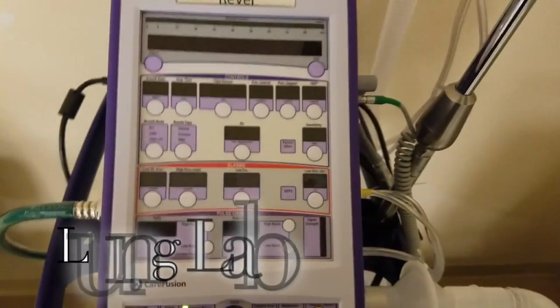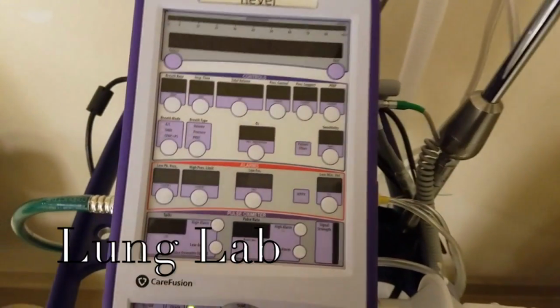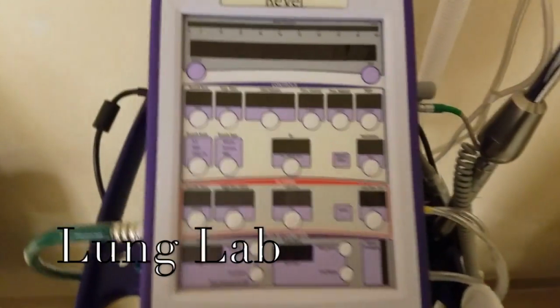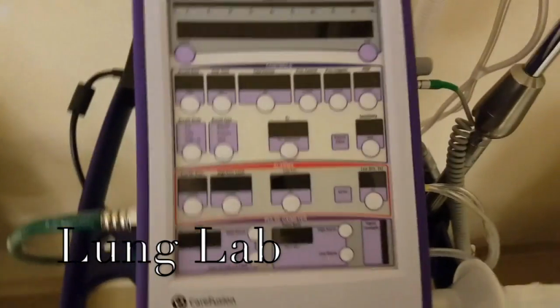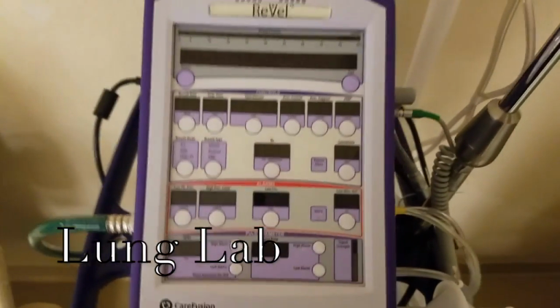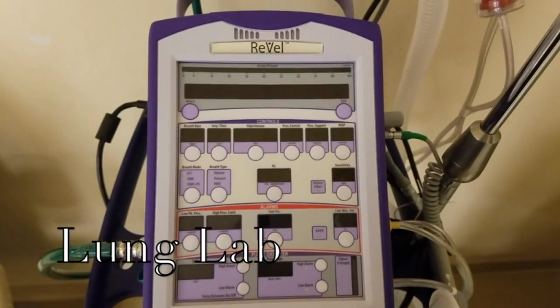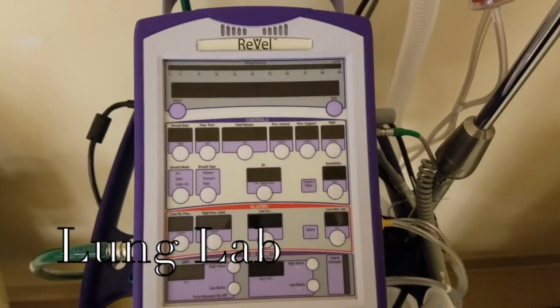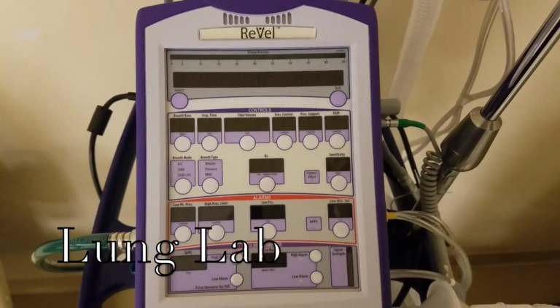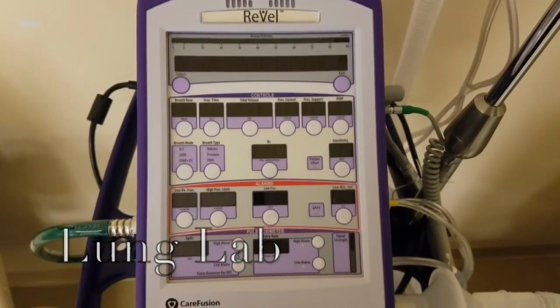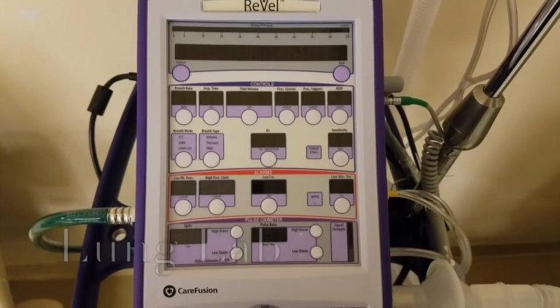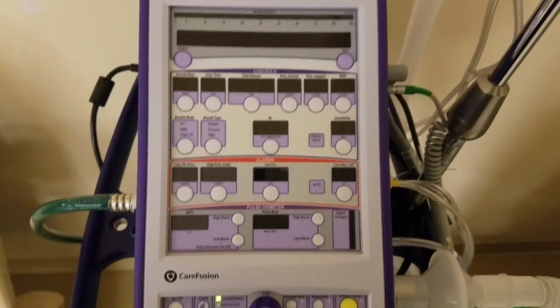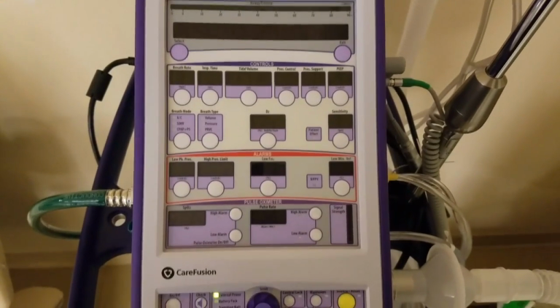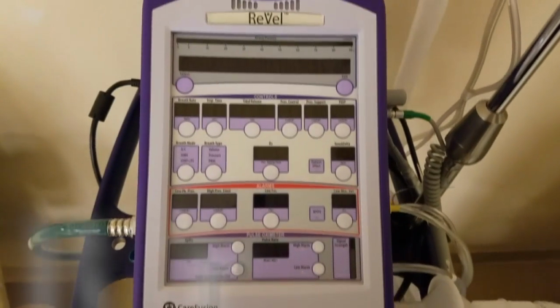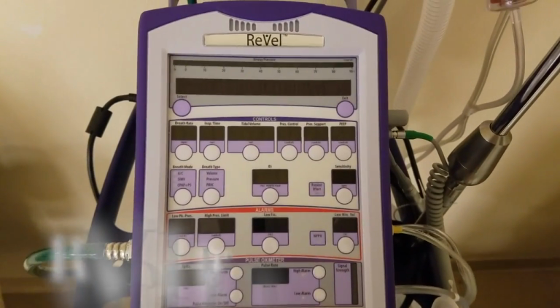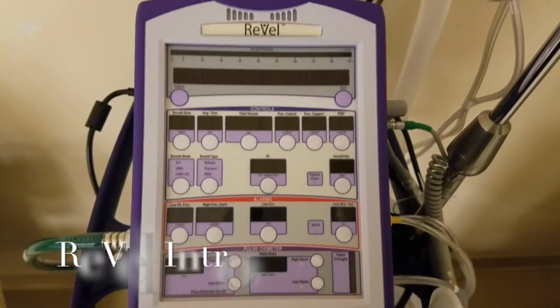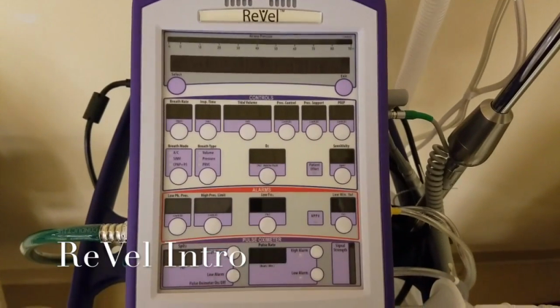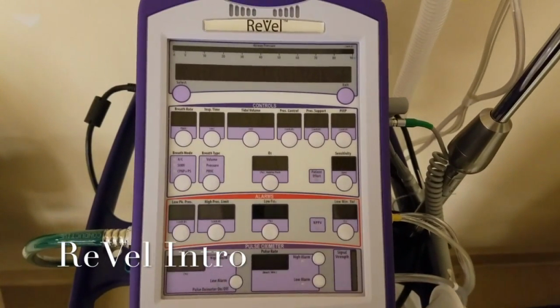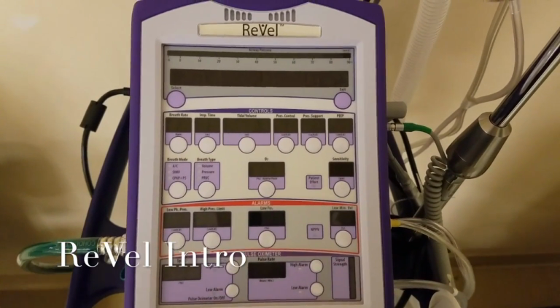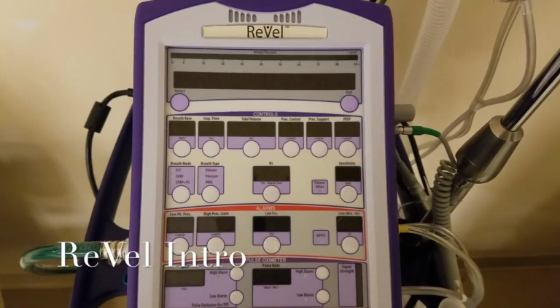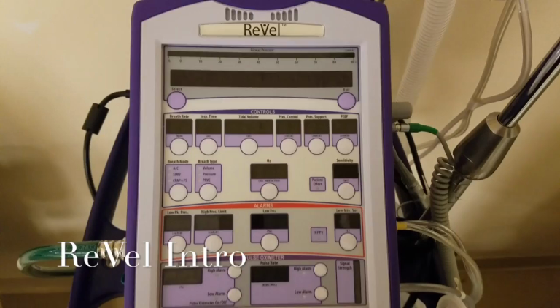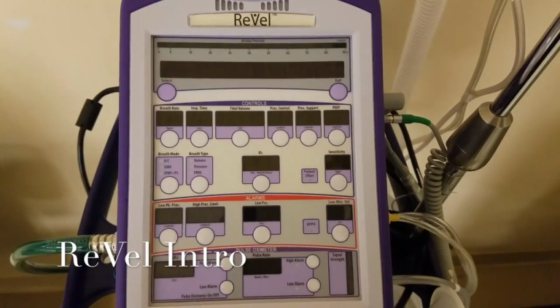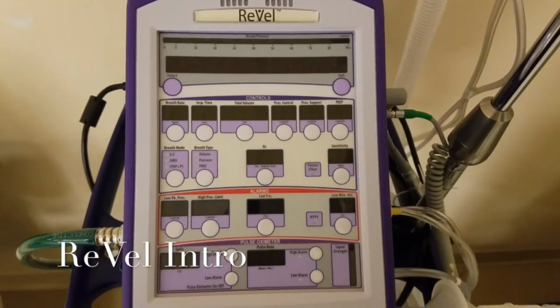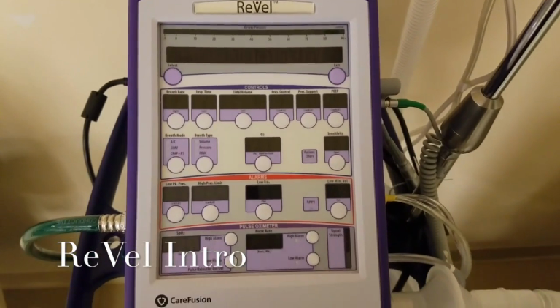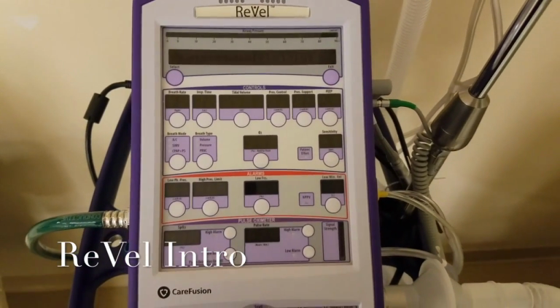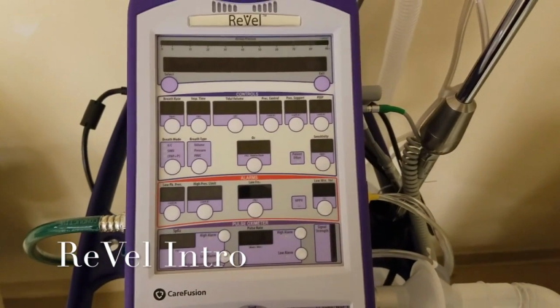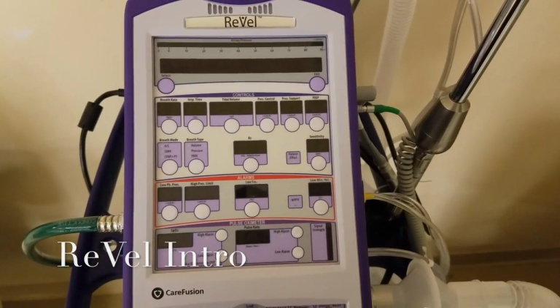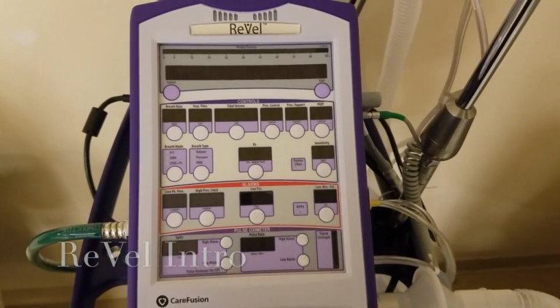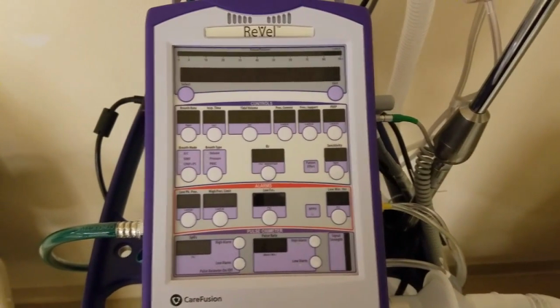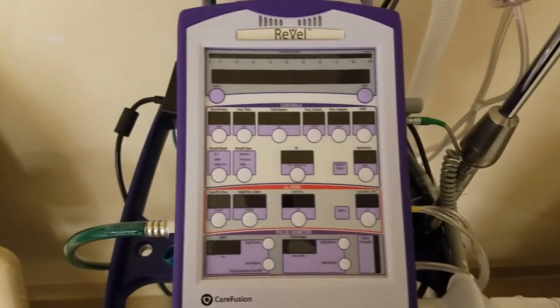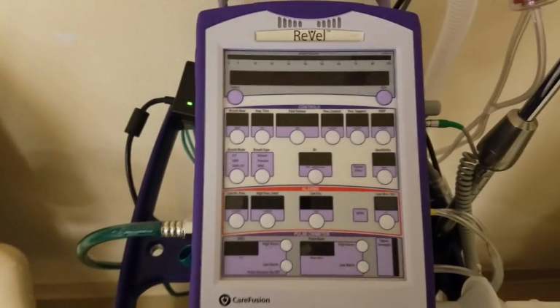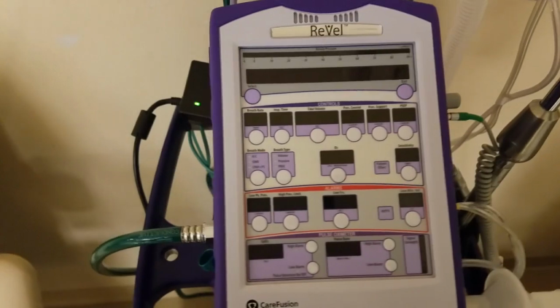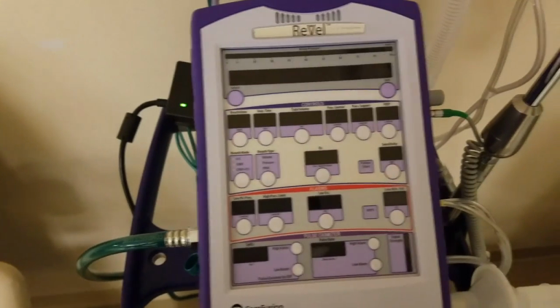Hello everyone. Welcome to Lung Lab. My name is Luis Roeda and I will be covering the Revell ventilator with a brief introduction on functionality and use.